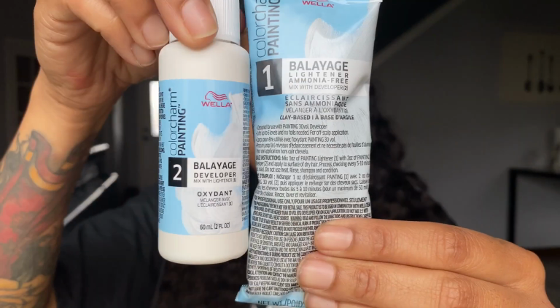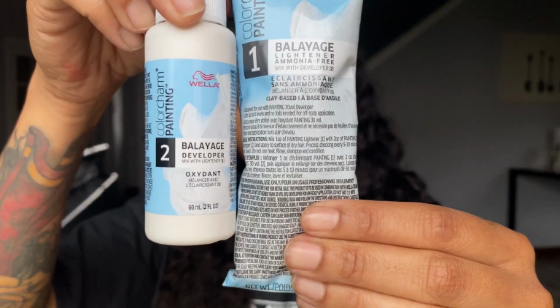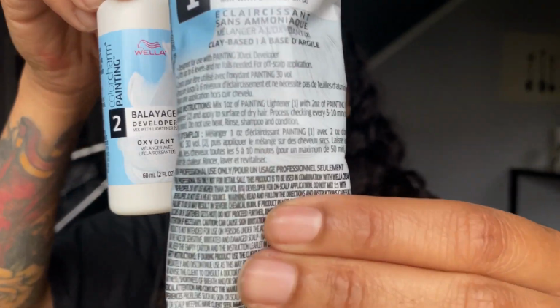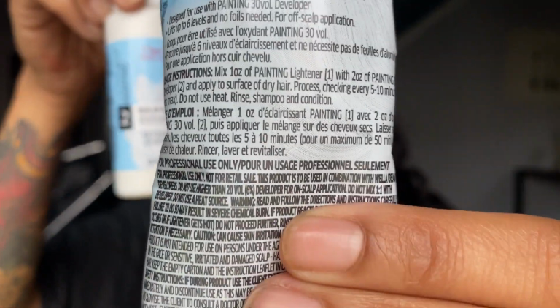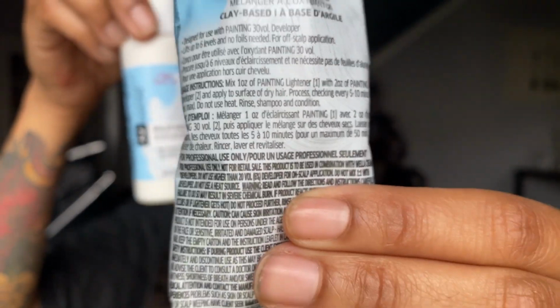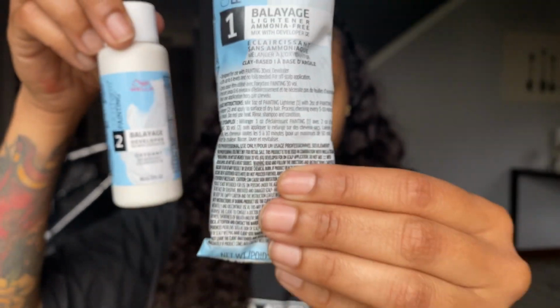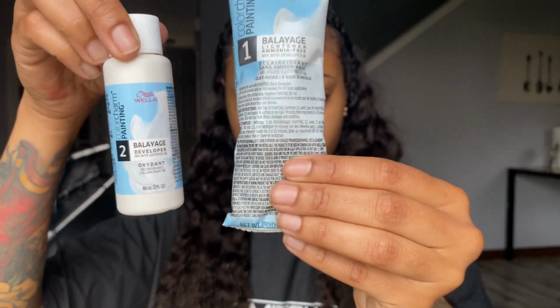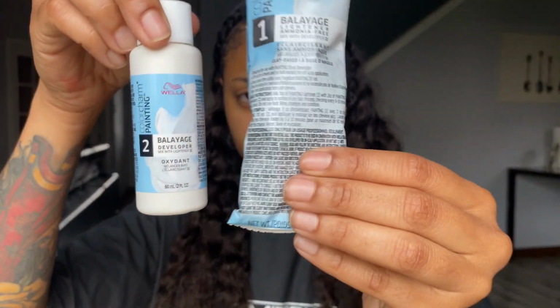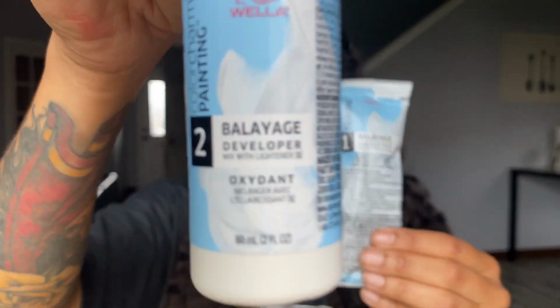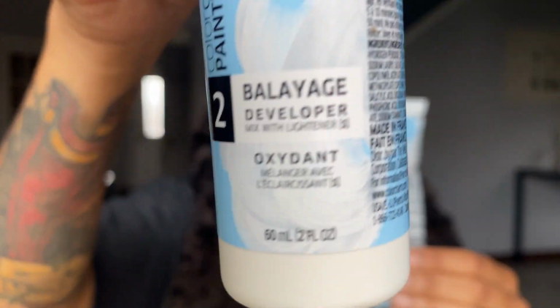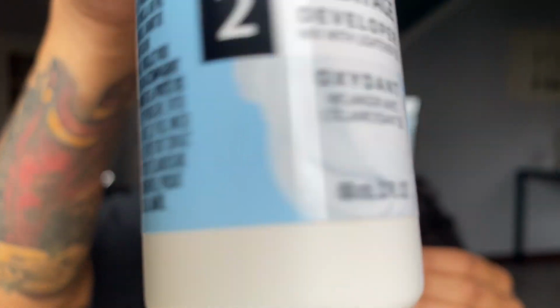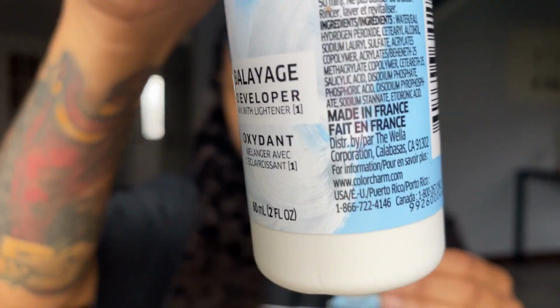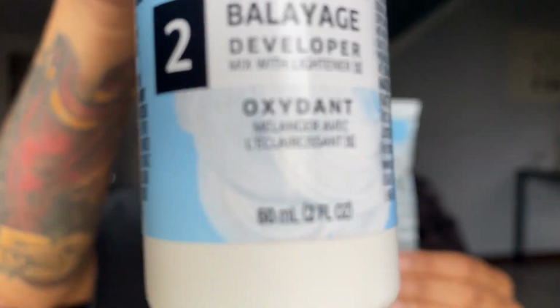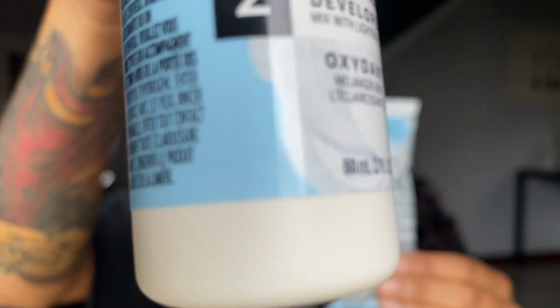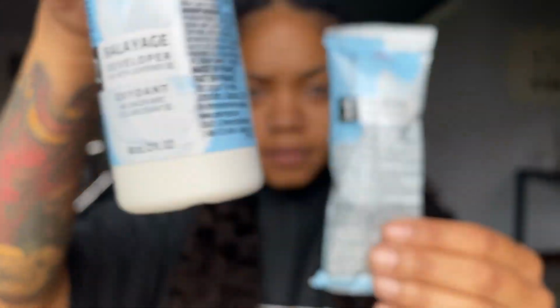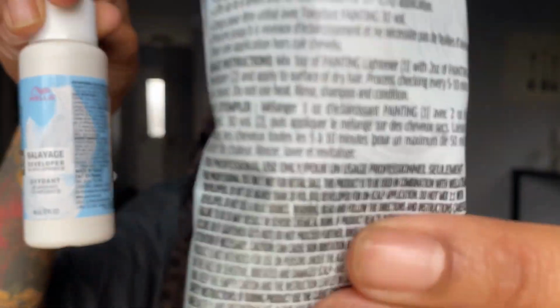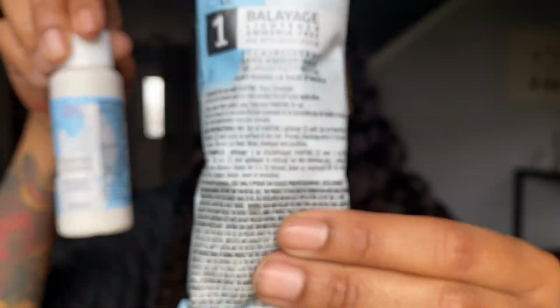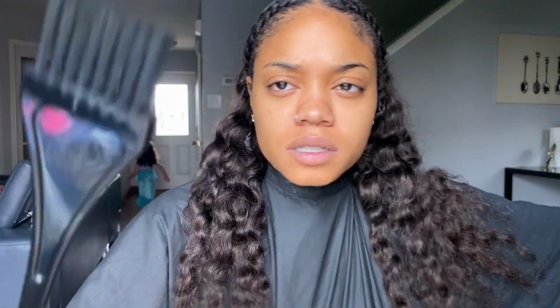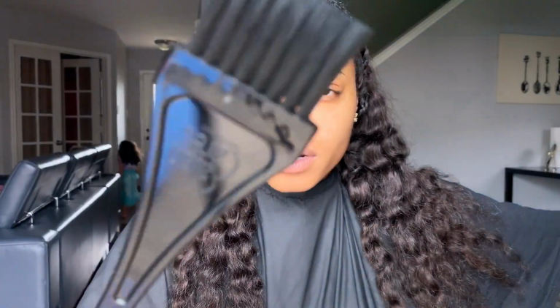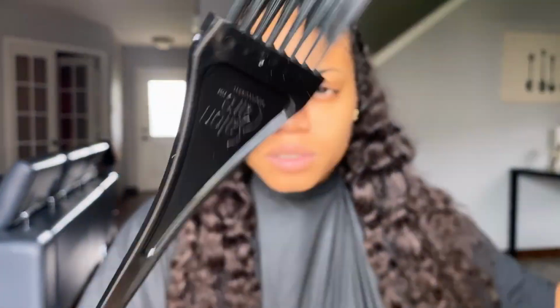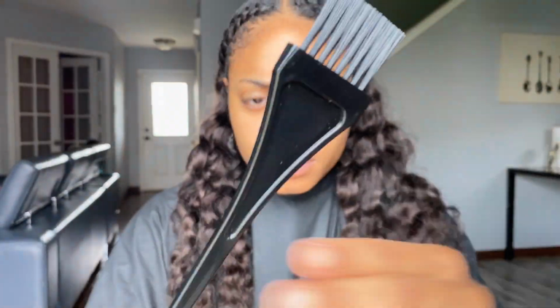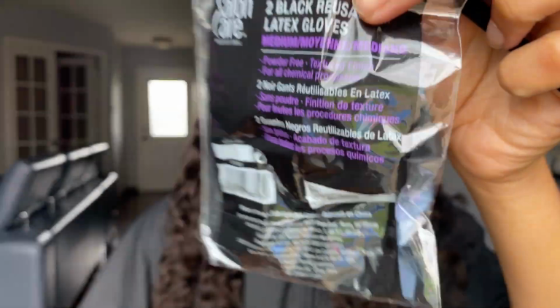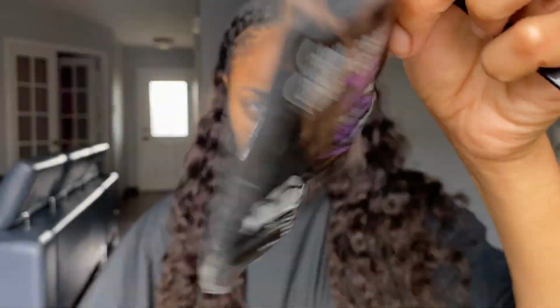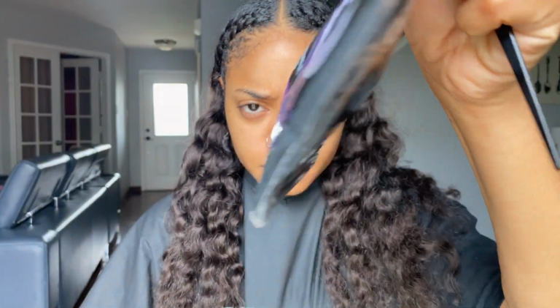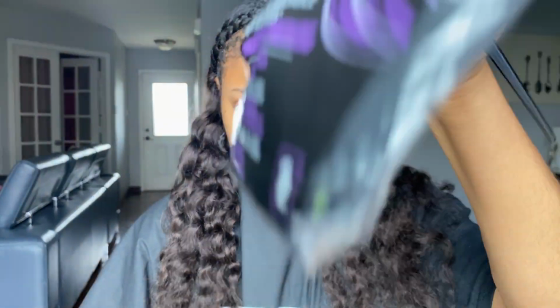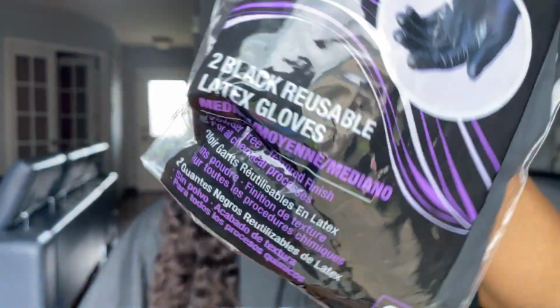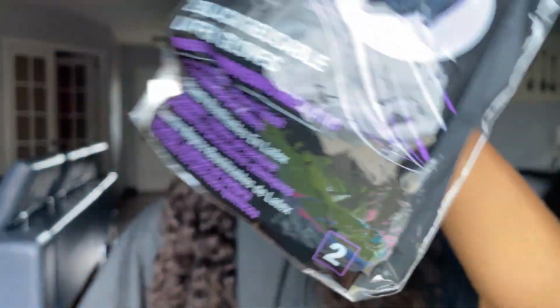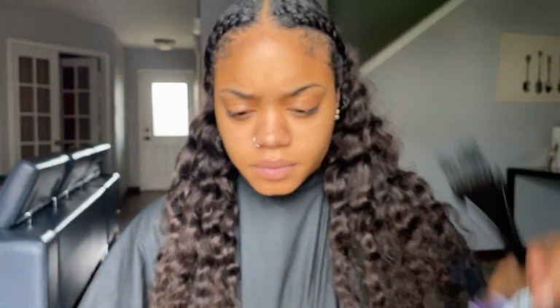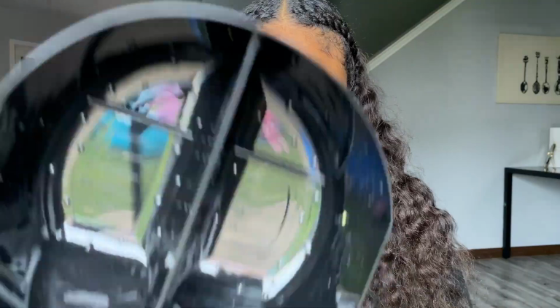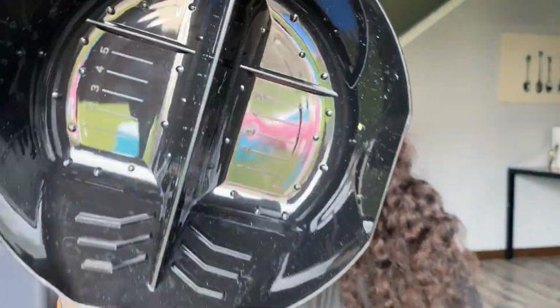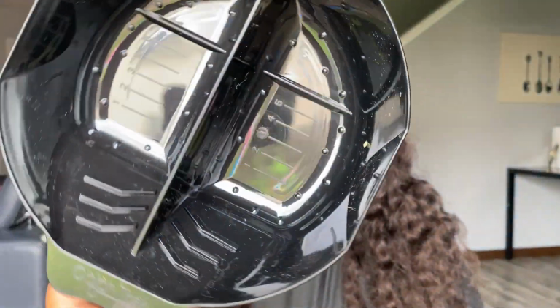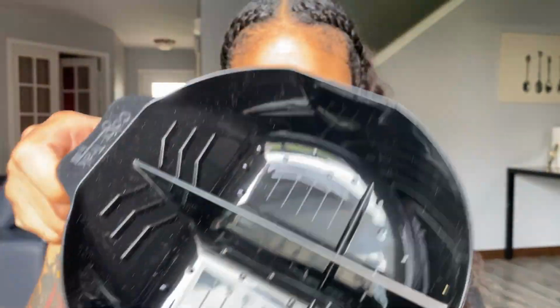I'm going to be using this balayage kit by Wella. I honestly got this because they were out of everything at Sally's, but I'm excited to try it. I also got my gloves, my brush, and my bowl ready.